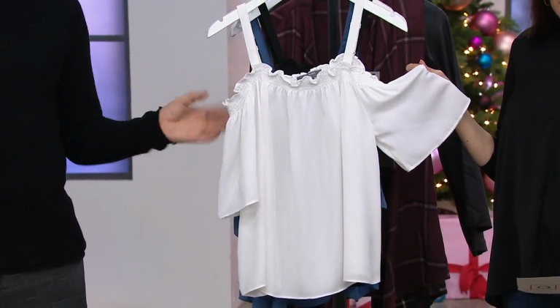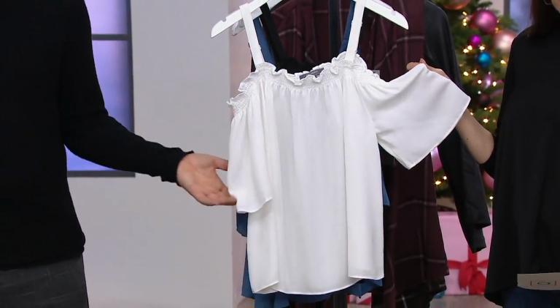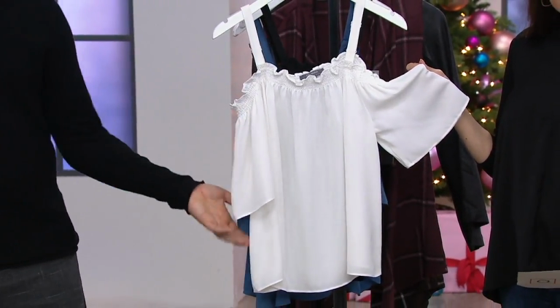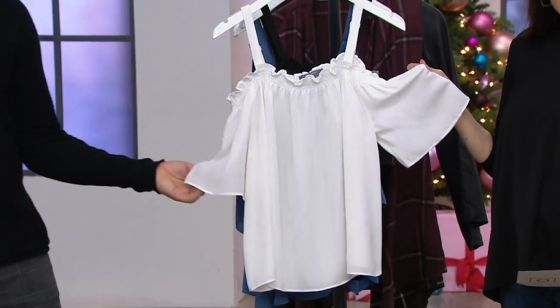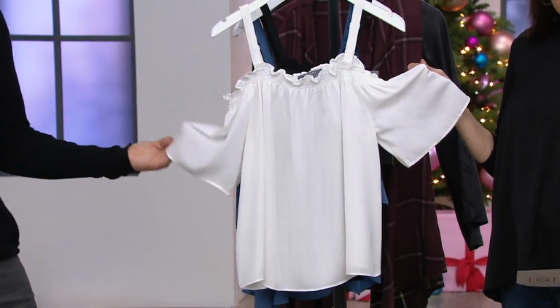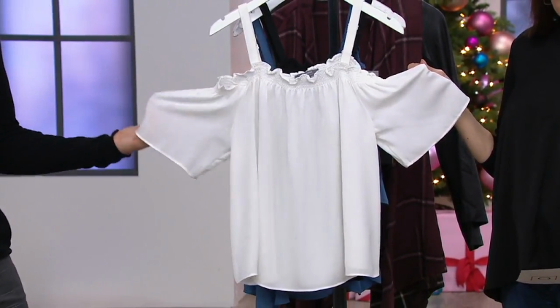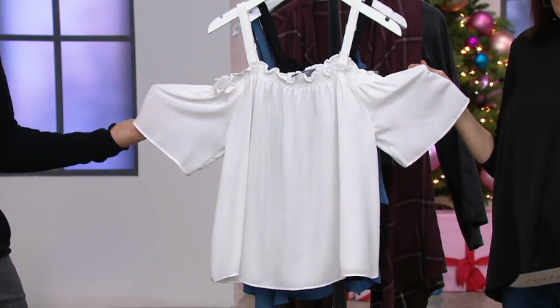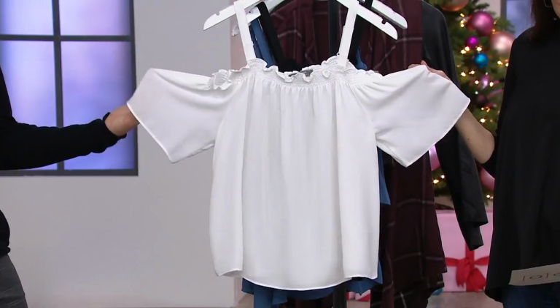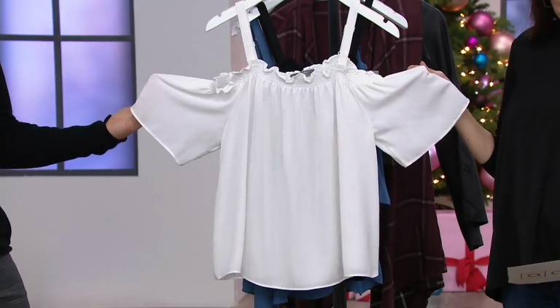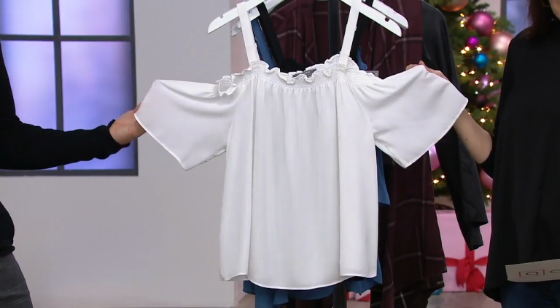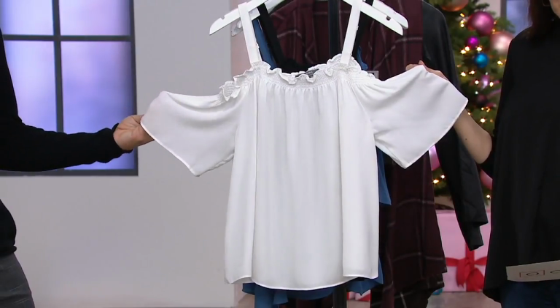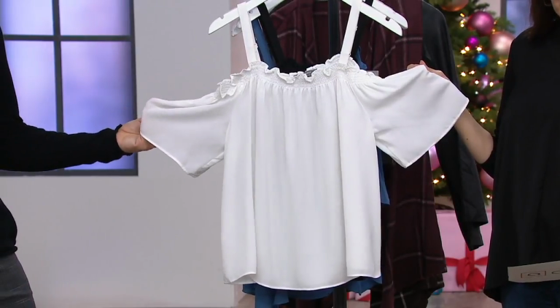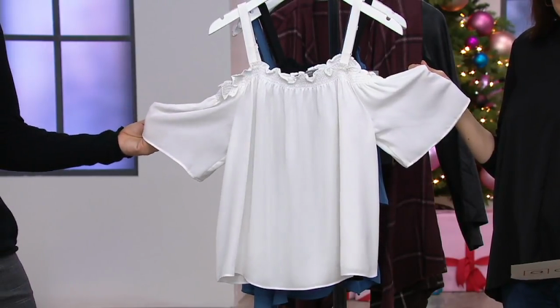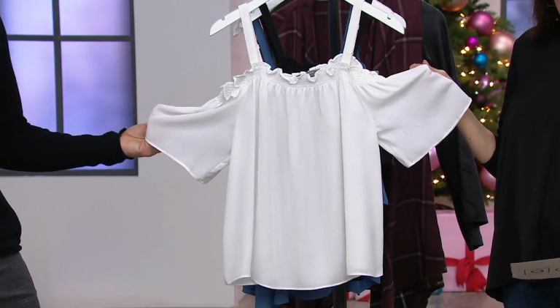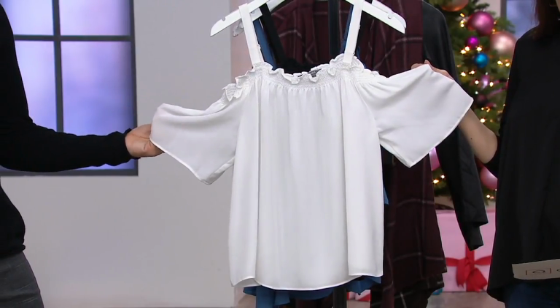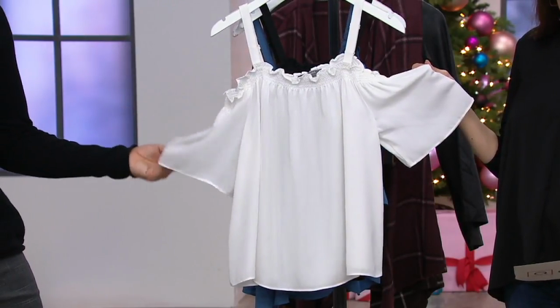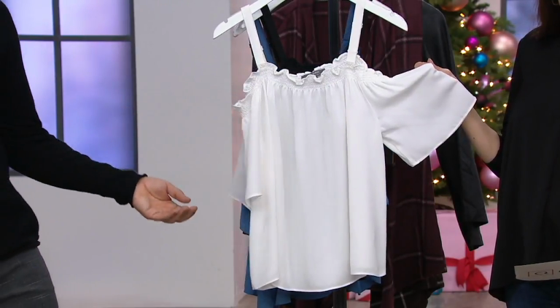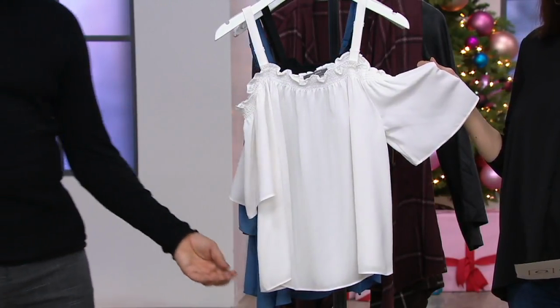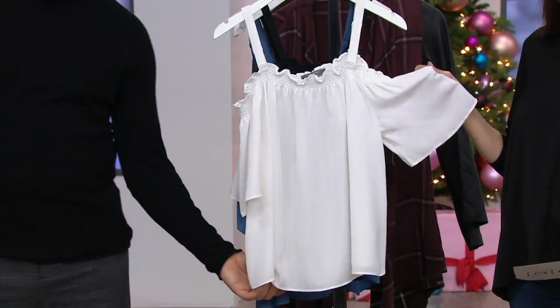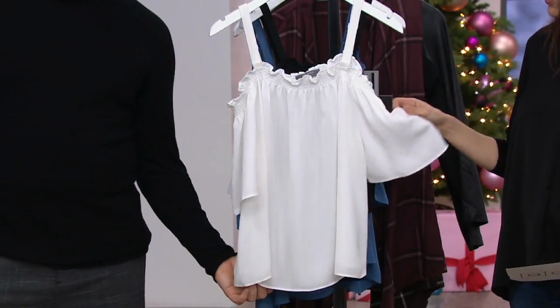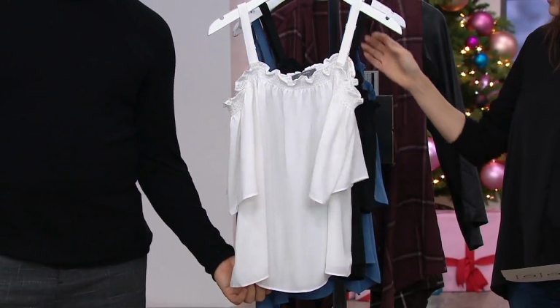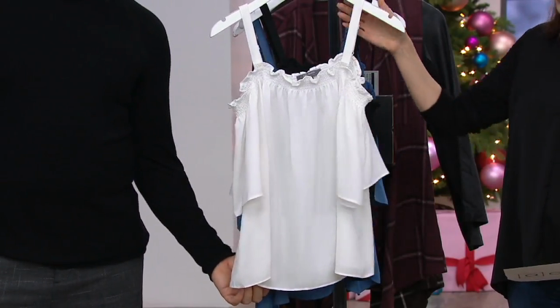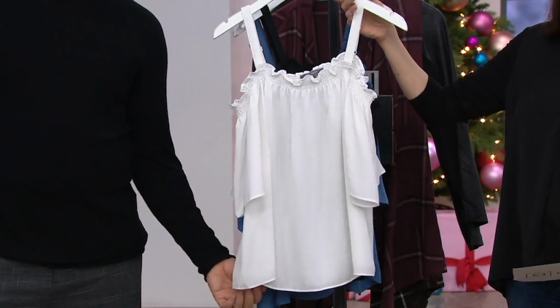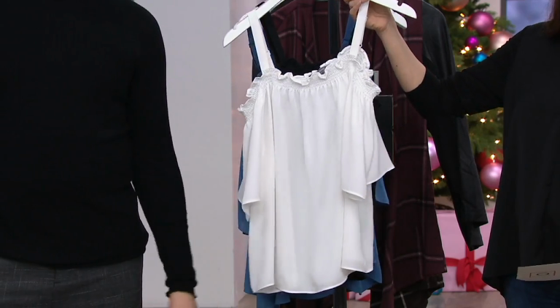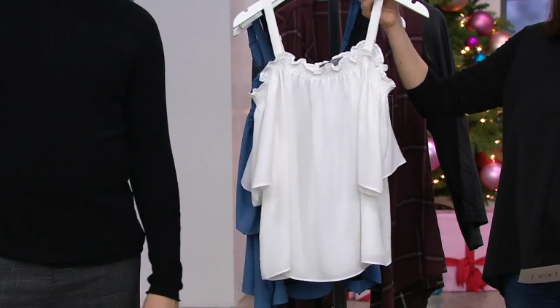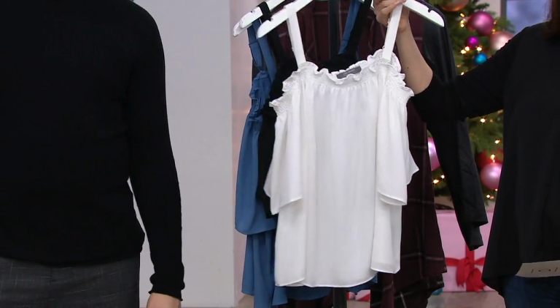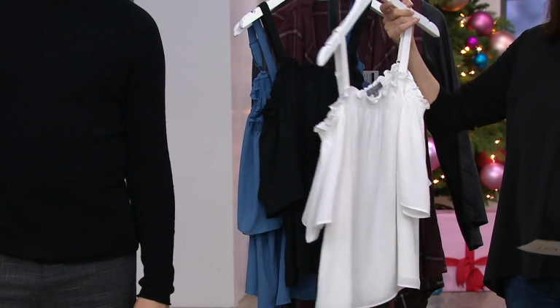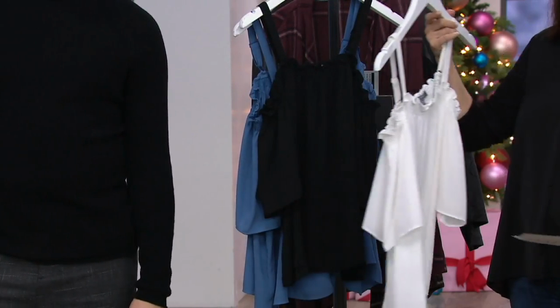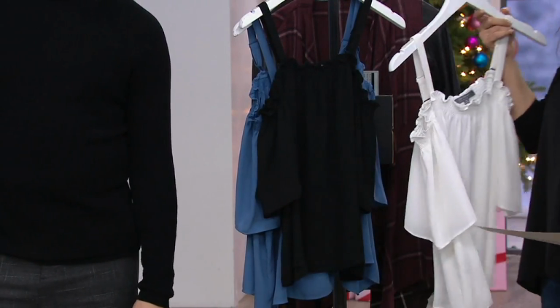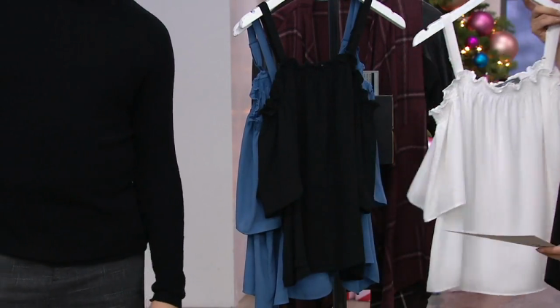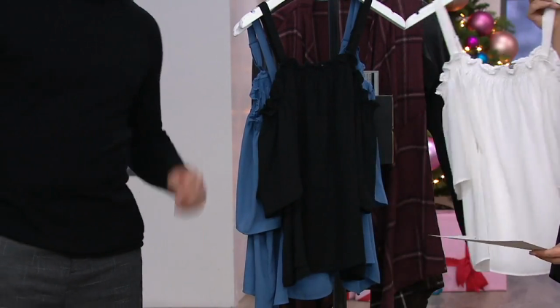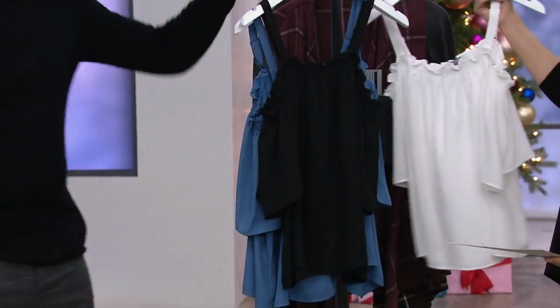It is now six easy payments of $3.37. The very first day ever presented at this price, medium through 3X, and we have it in three colors. Here's your ivory.